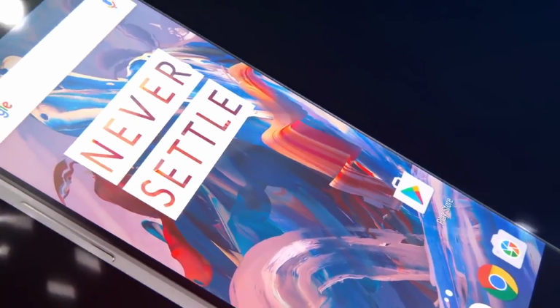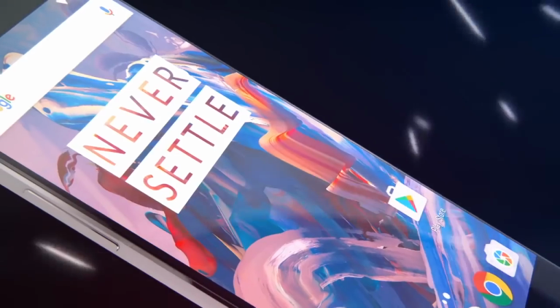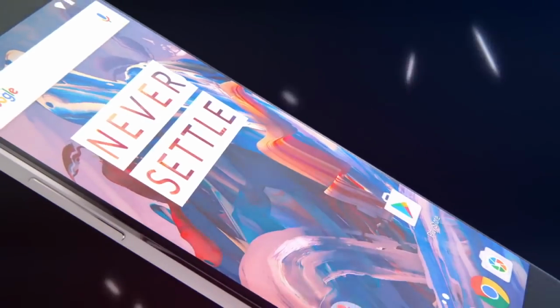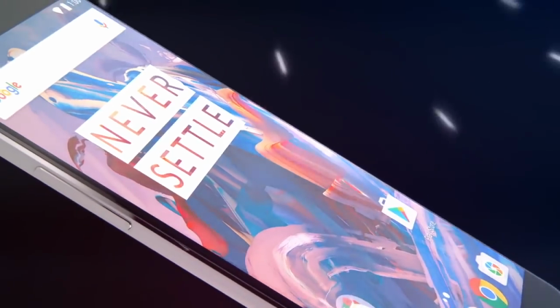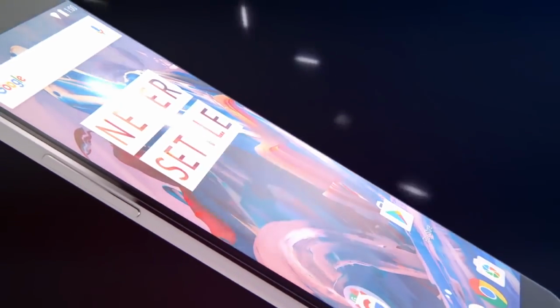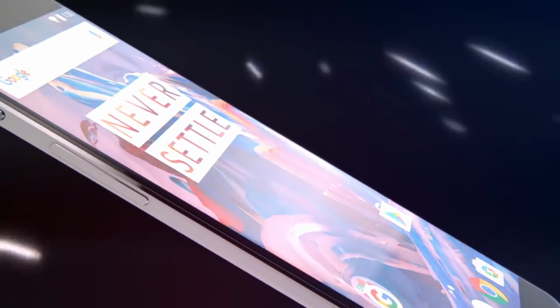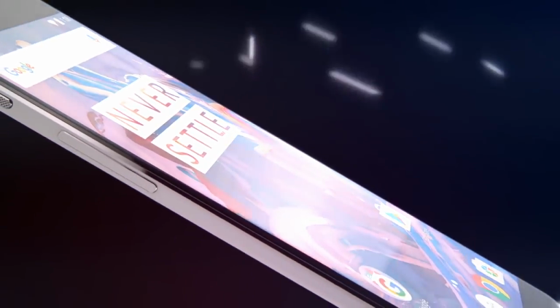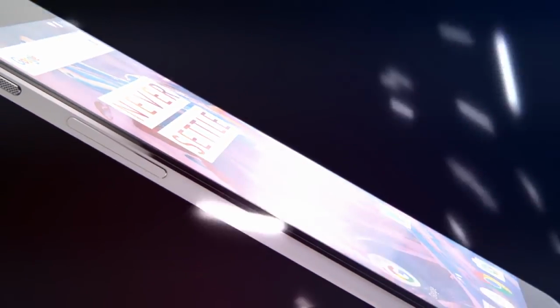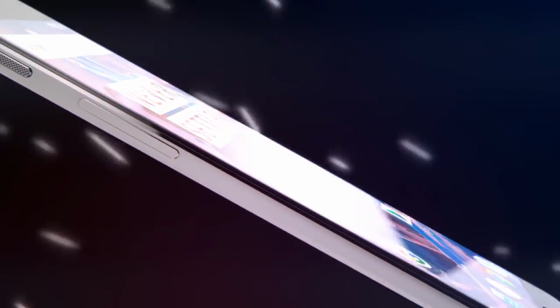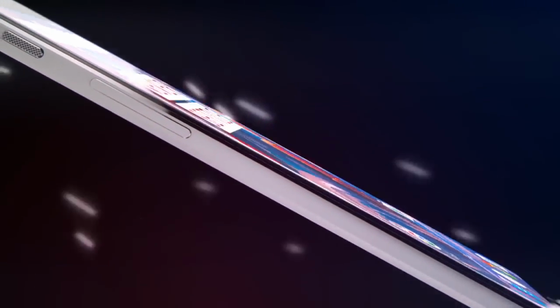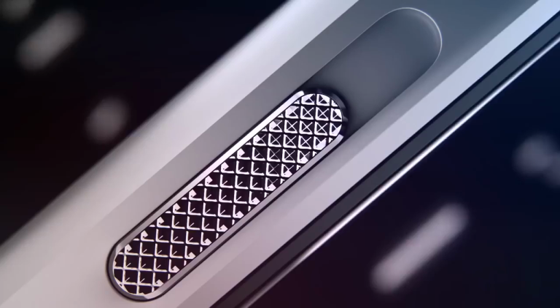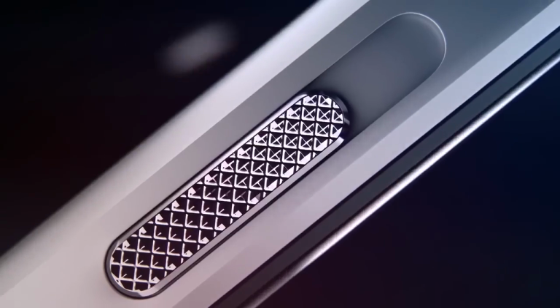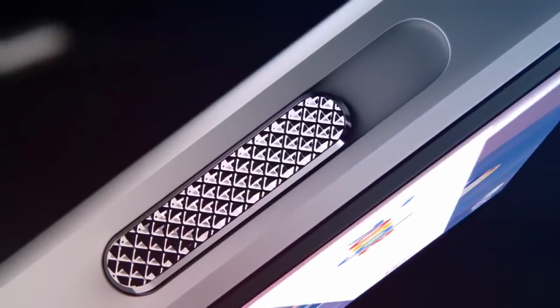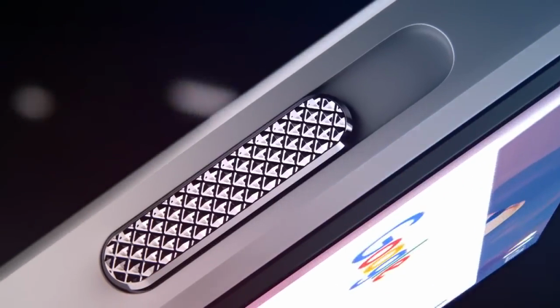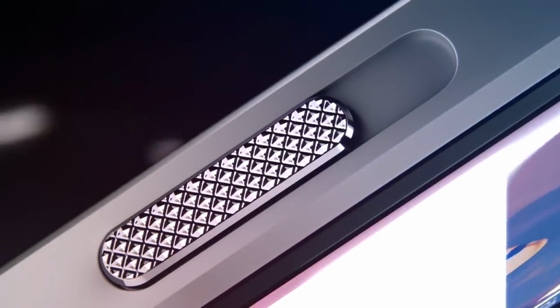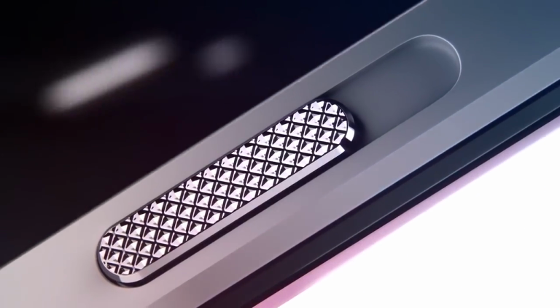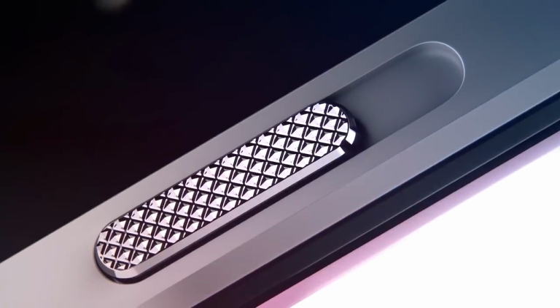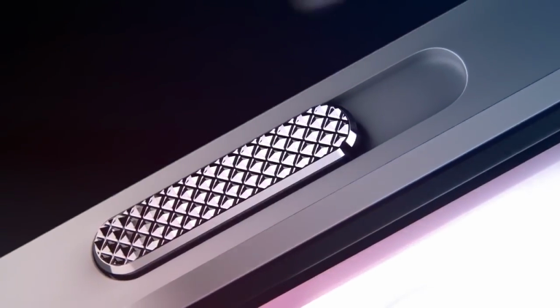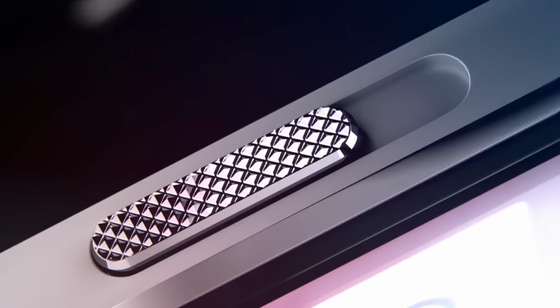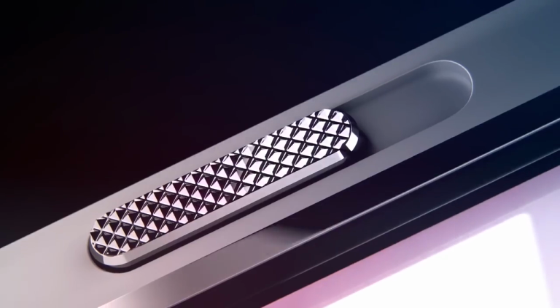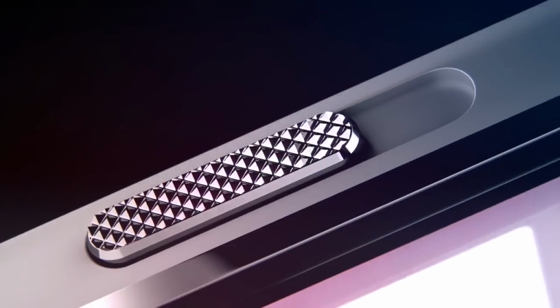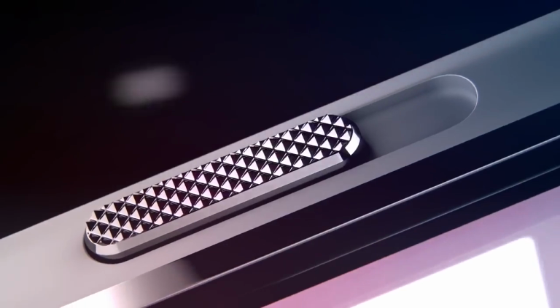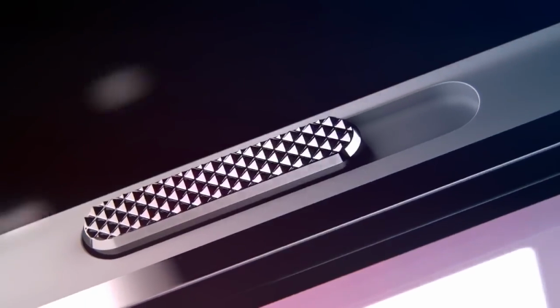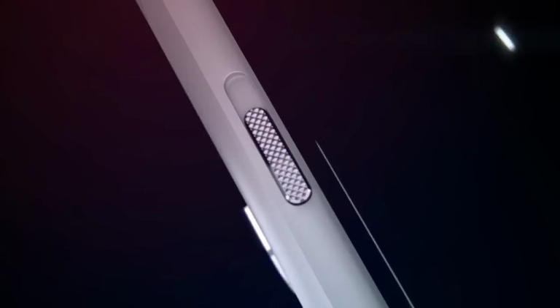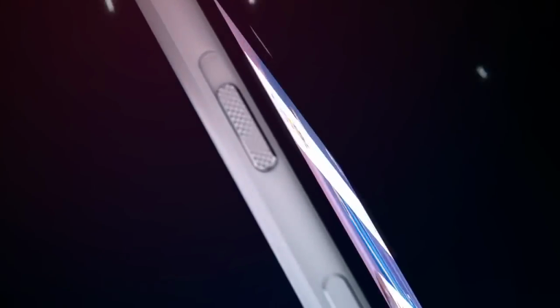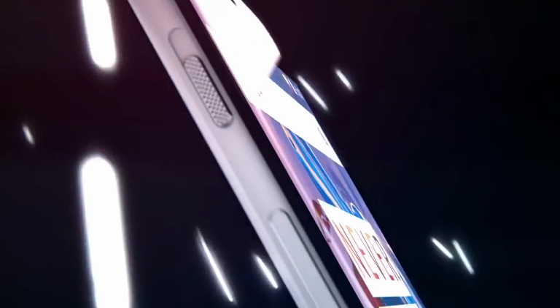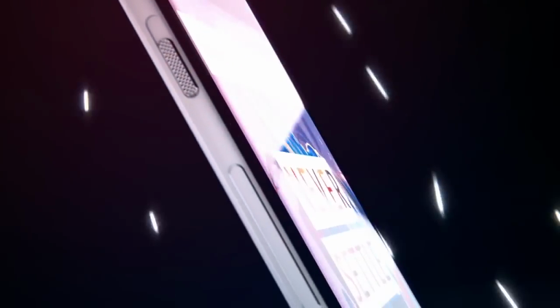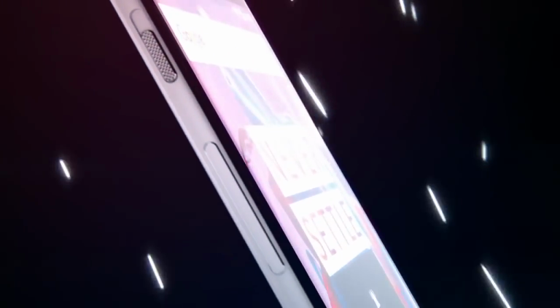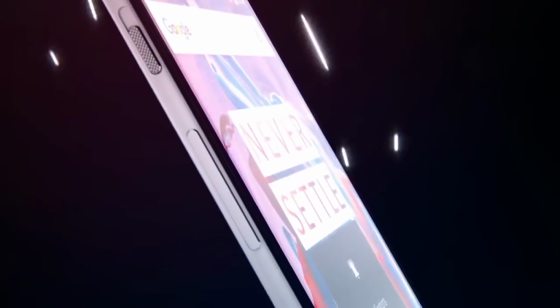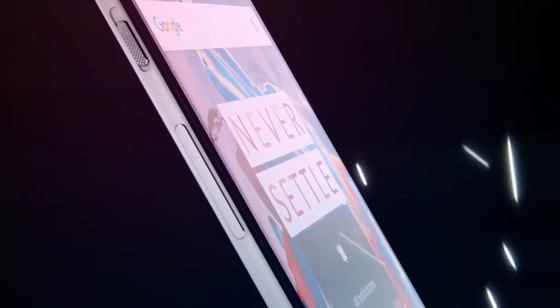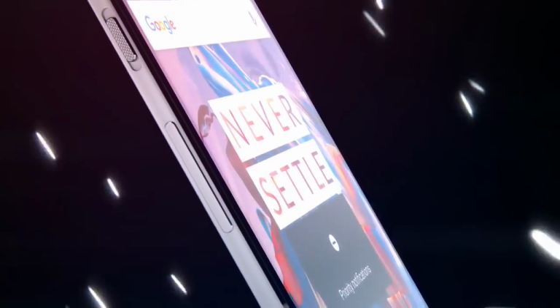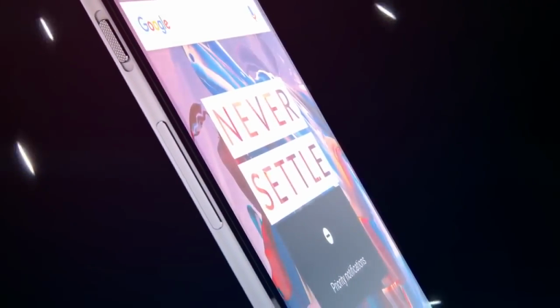The OnePlus 3 is one device for everything. With our exclusive alert slider, toggle between three customizable settings to minimize unwanted distractions.